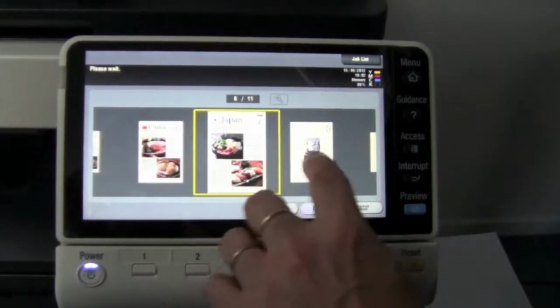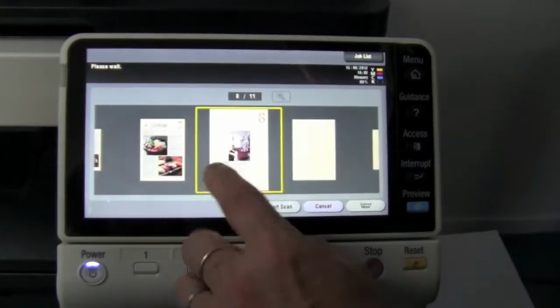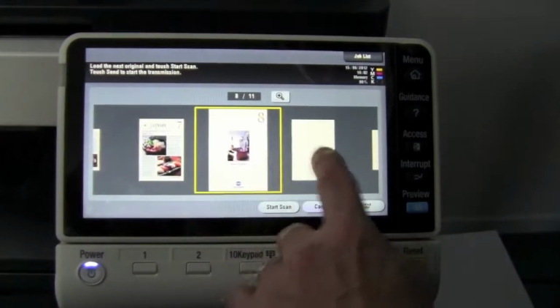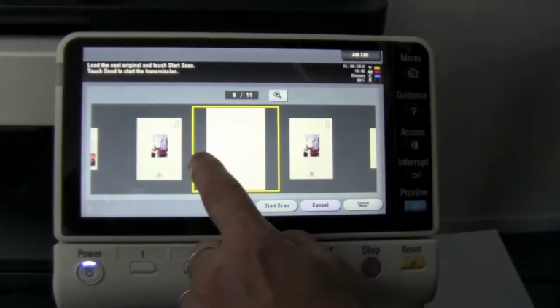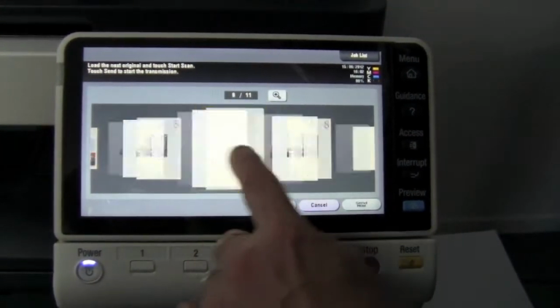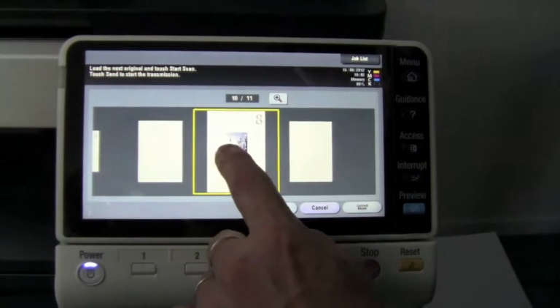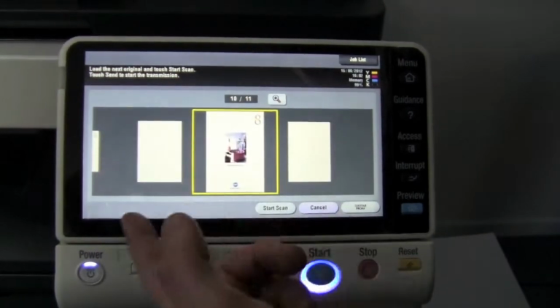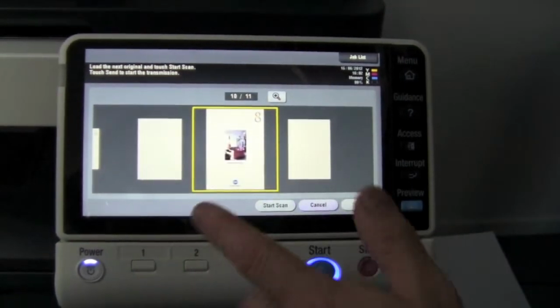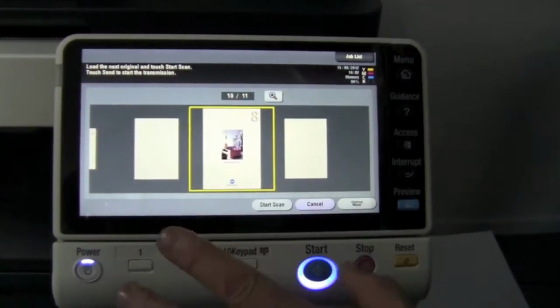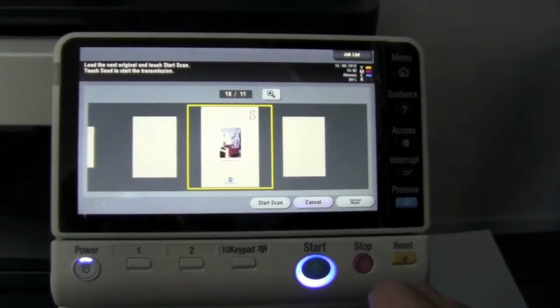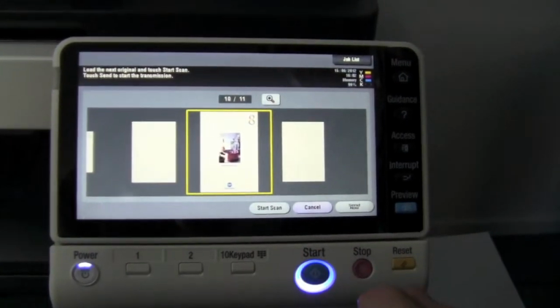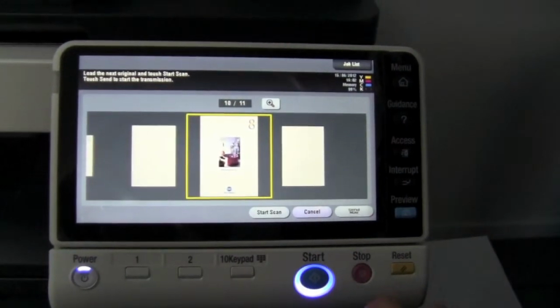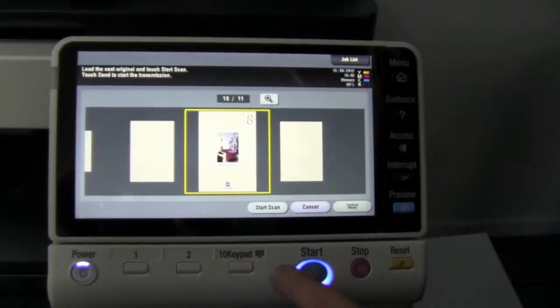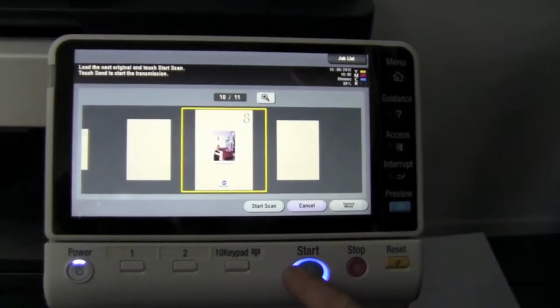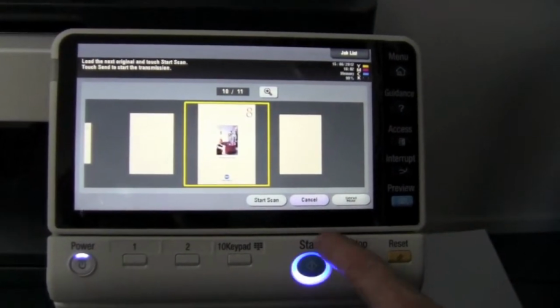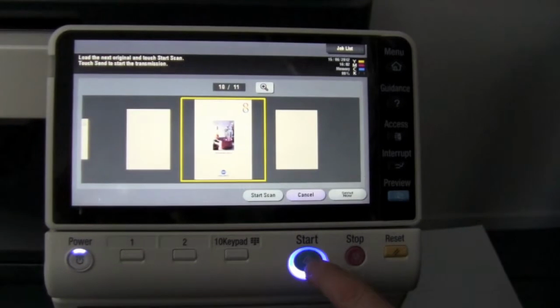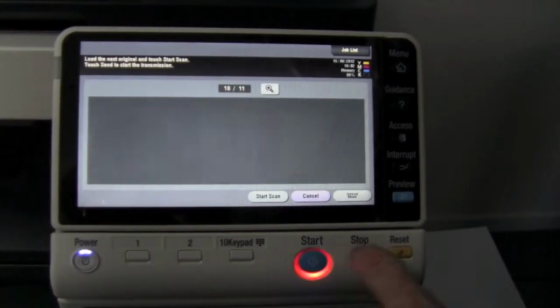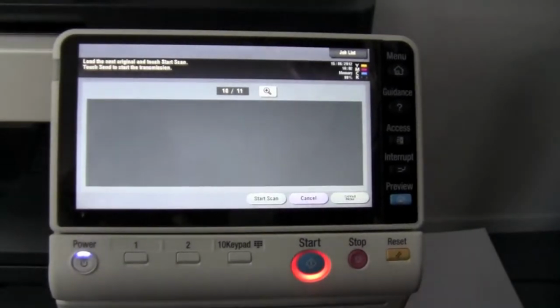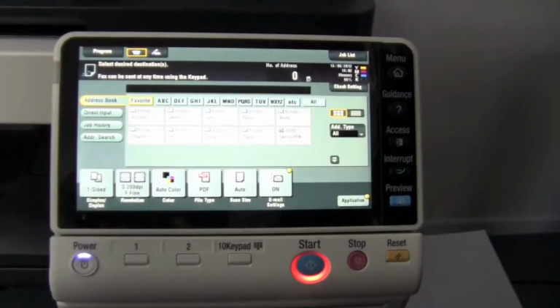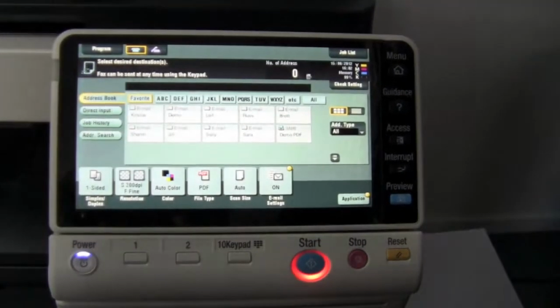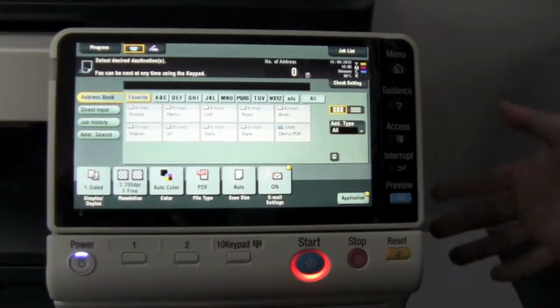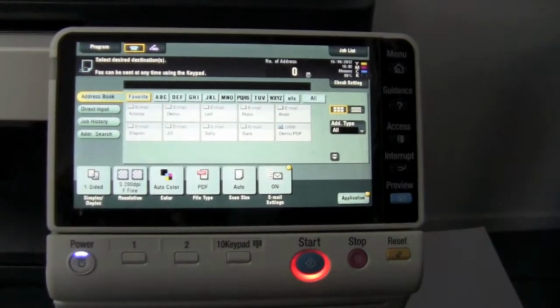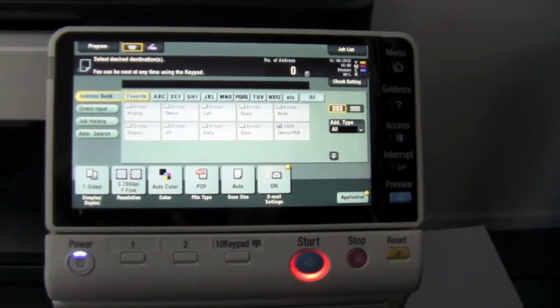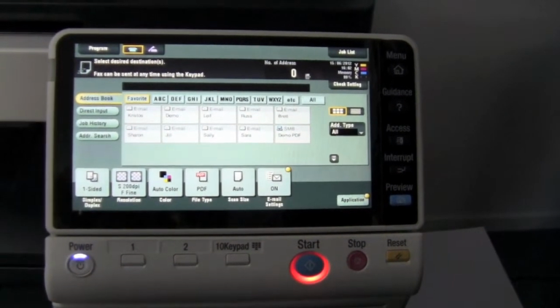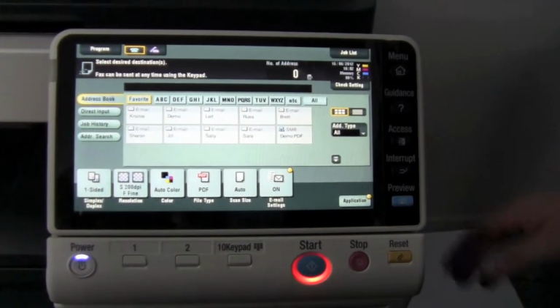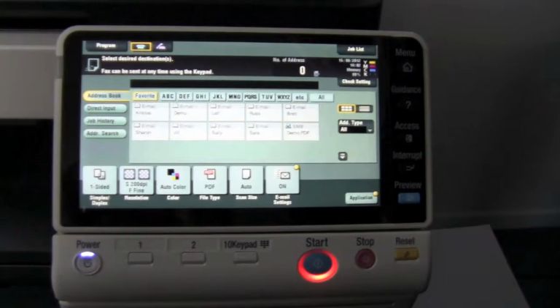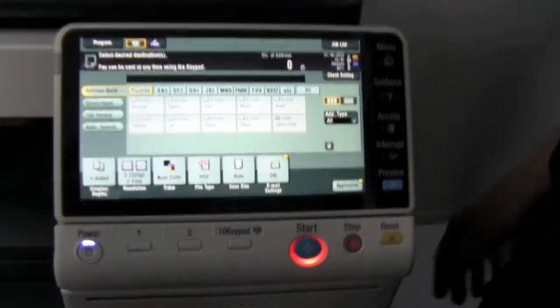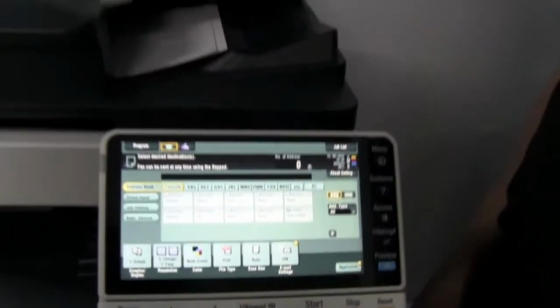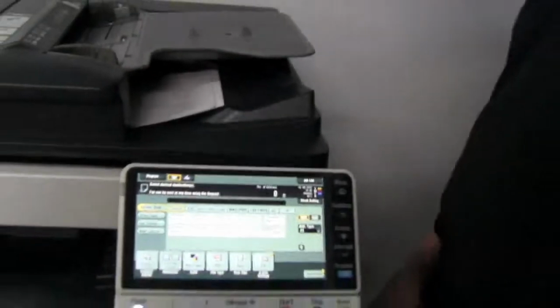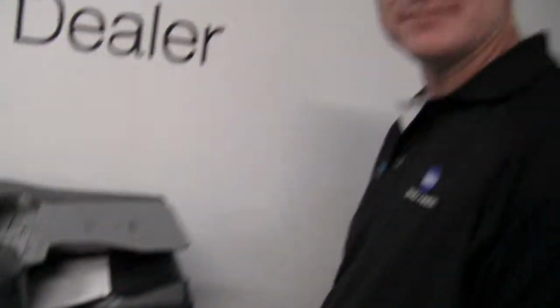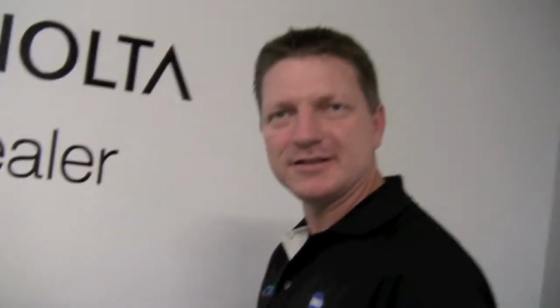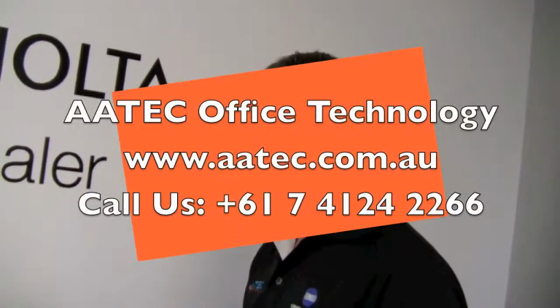As you can see, they're all on there. If I'm now happy with the document, I can just press start and it will finalize the document and send it. That's it. Thanks for watching and I'll talk to you soon.